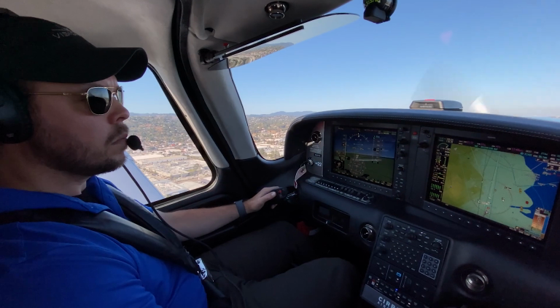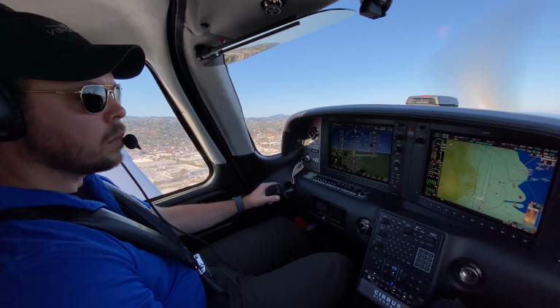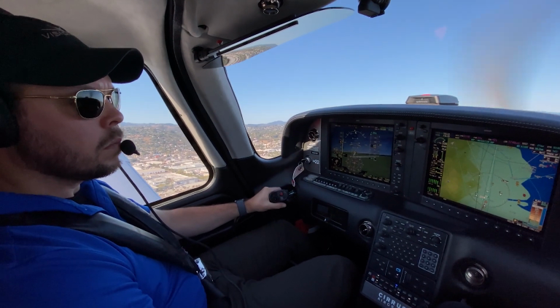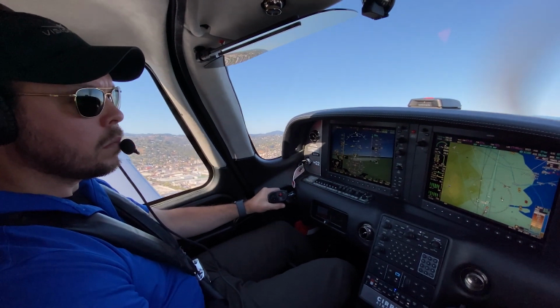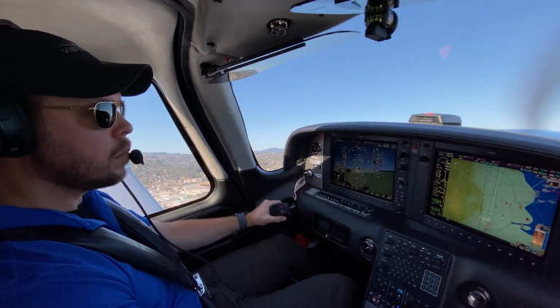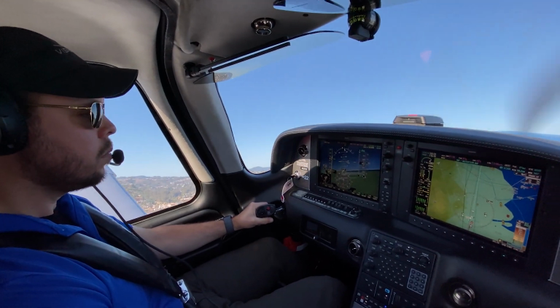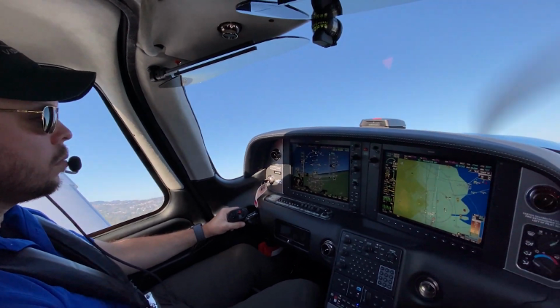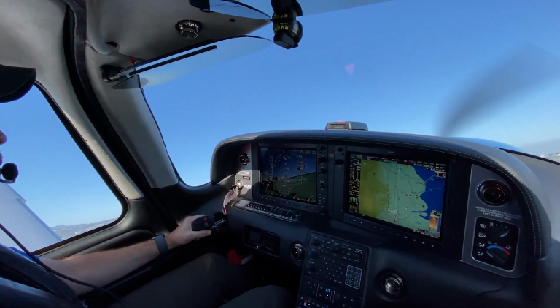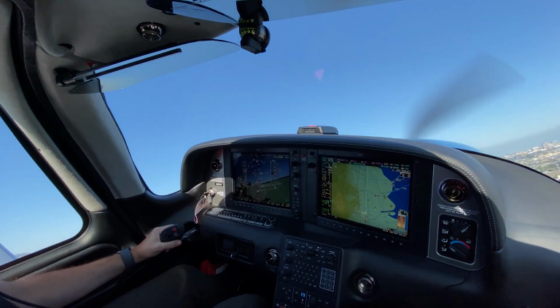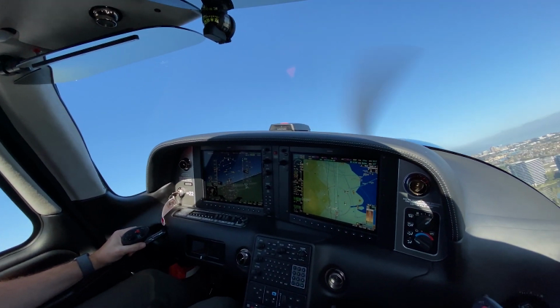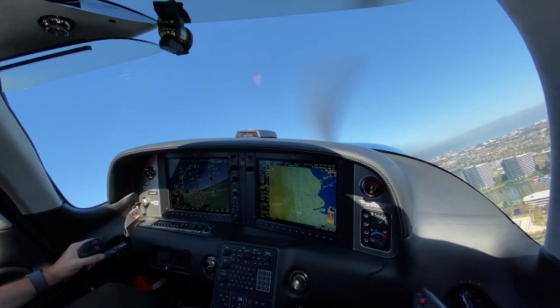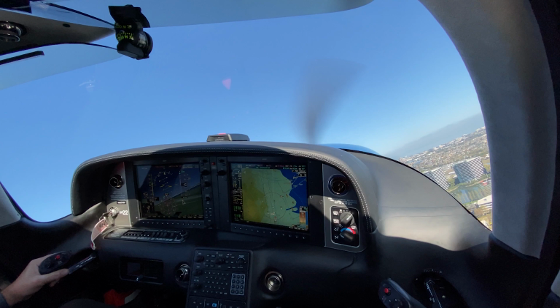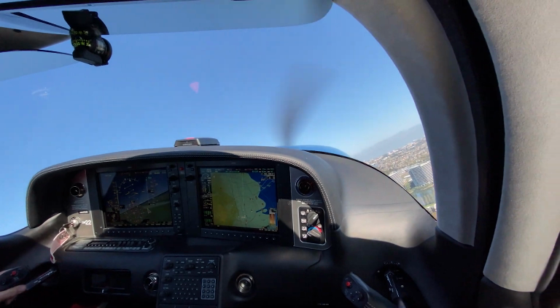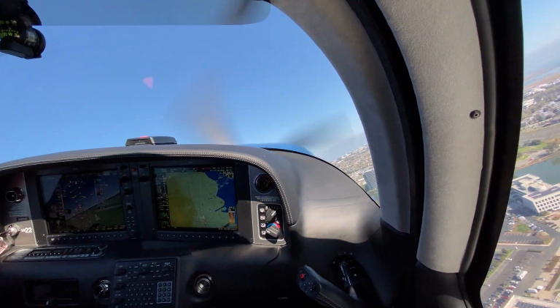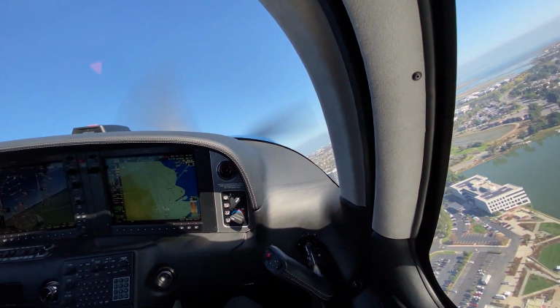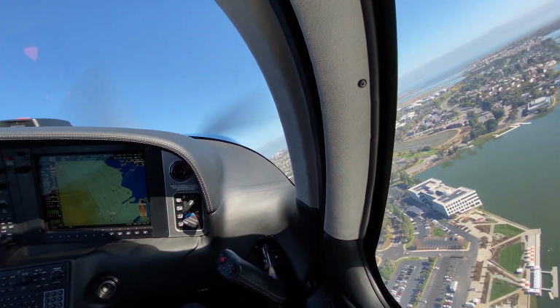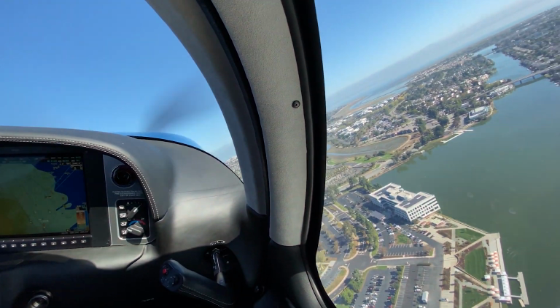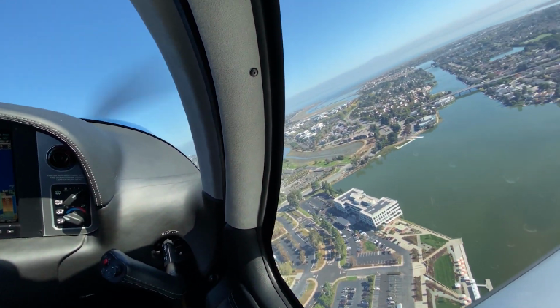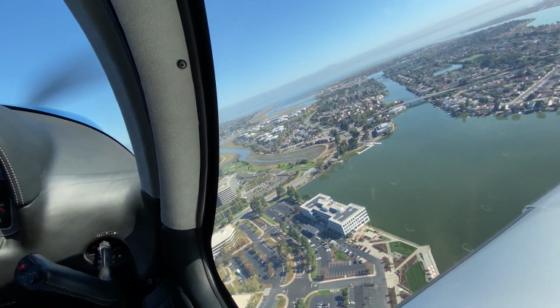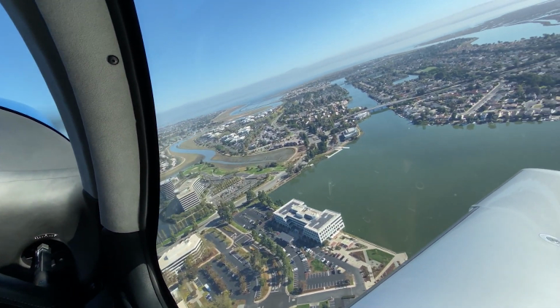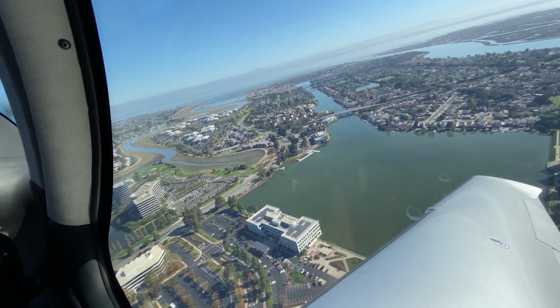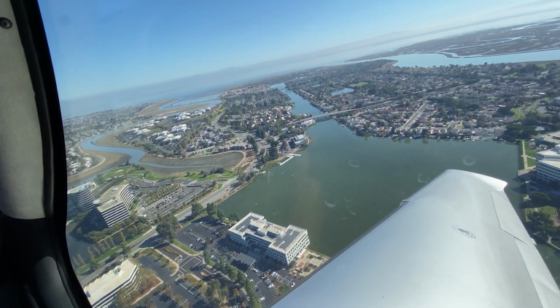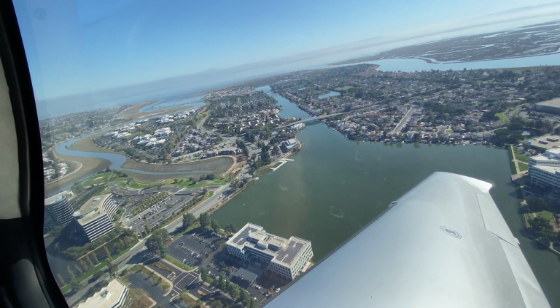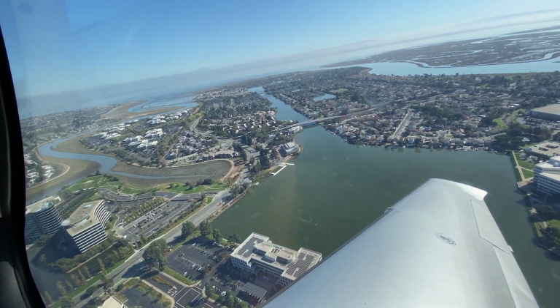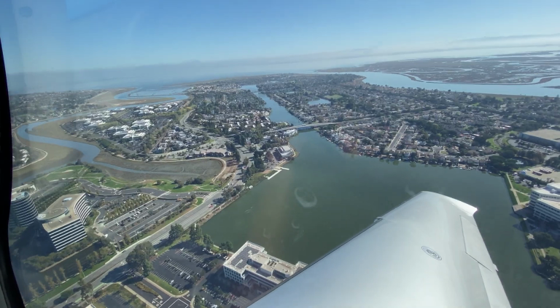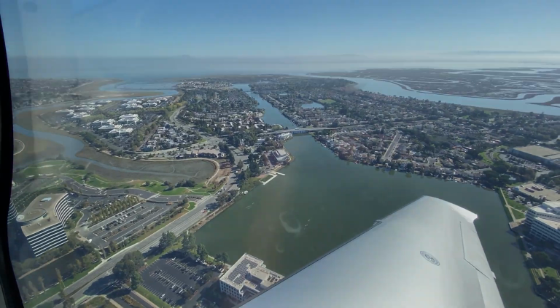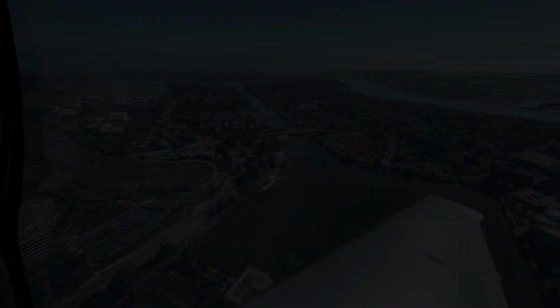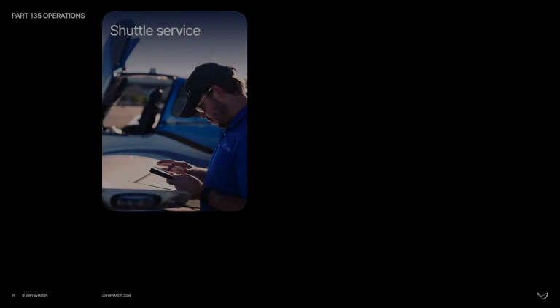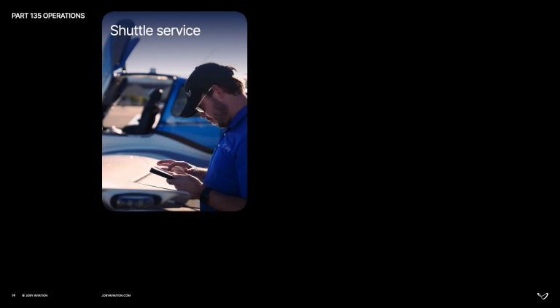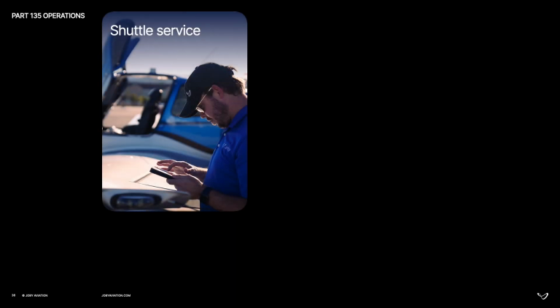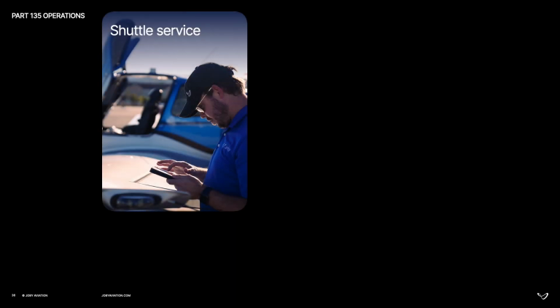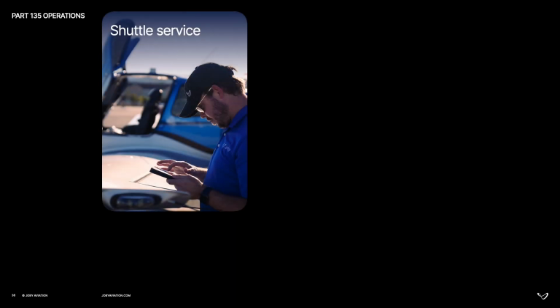We're using this aircraft to test different types of operations and our software integrations. A couple of examples of what we've done with our Part 135 over the last two years include running an internal shuttle service for team members between our sites.